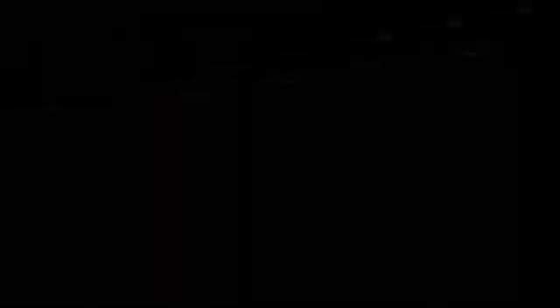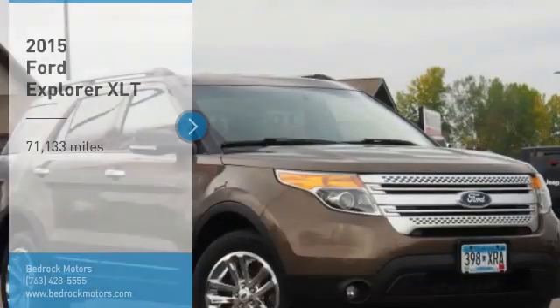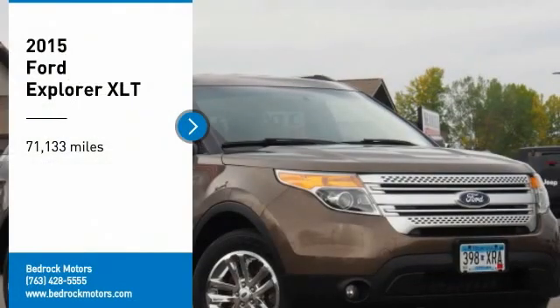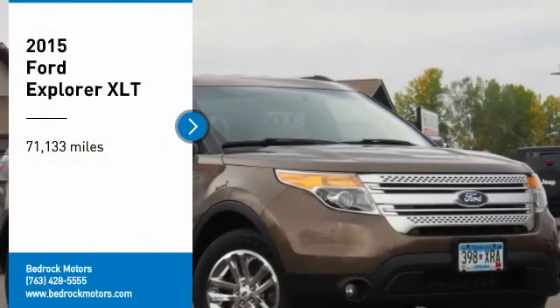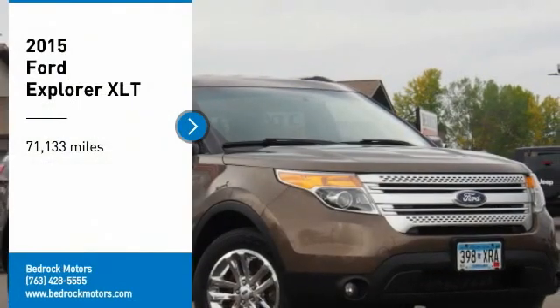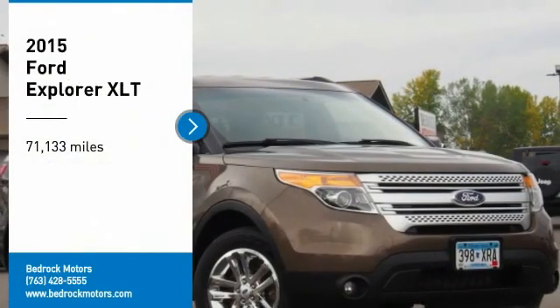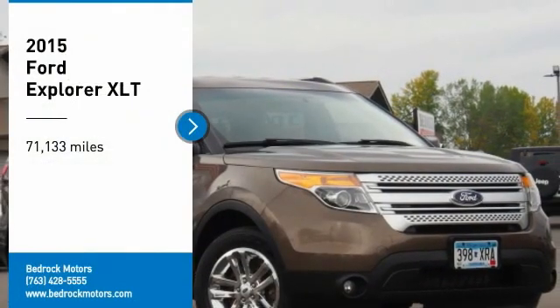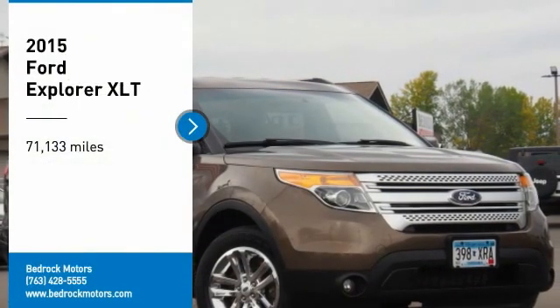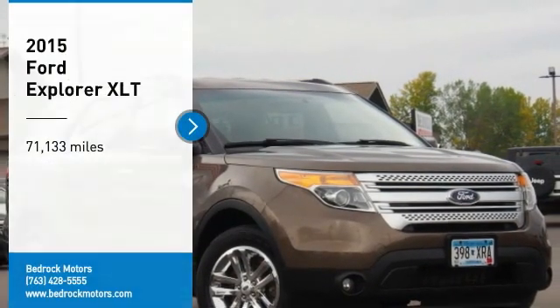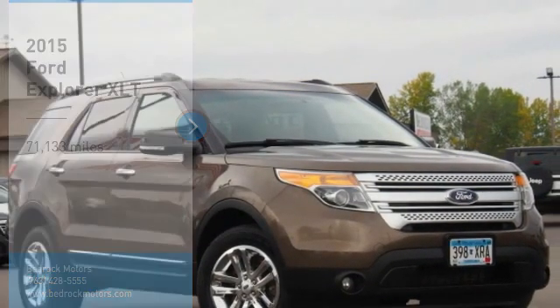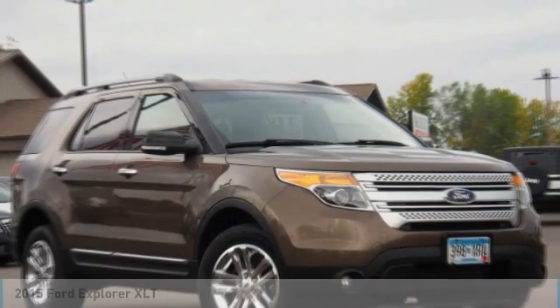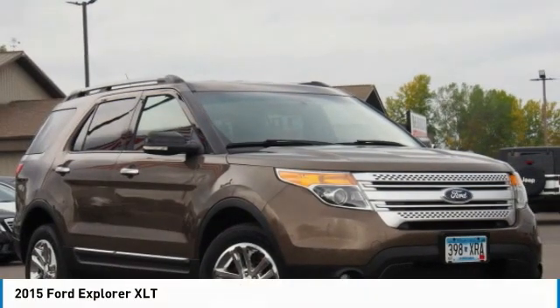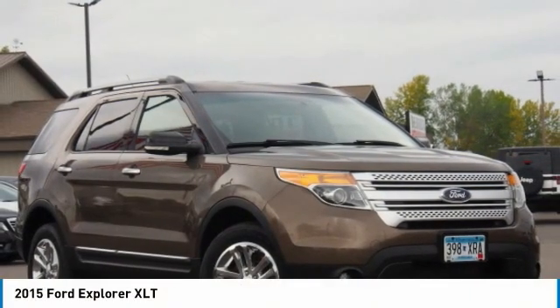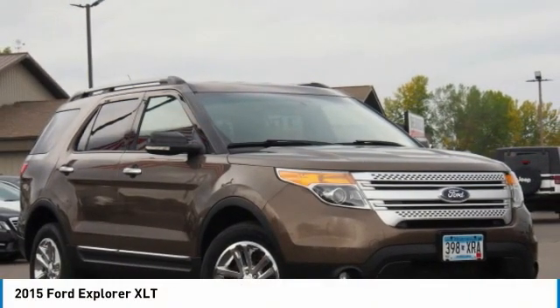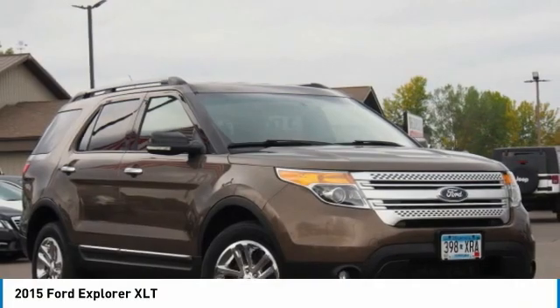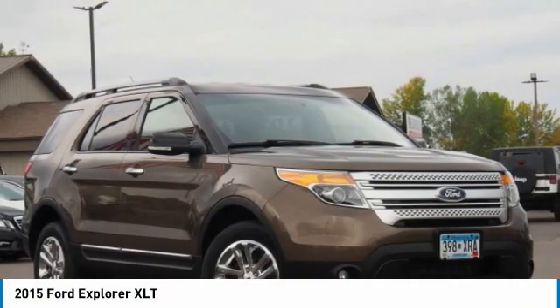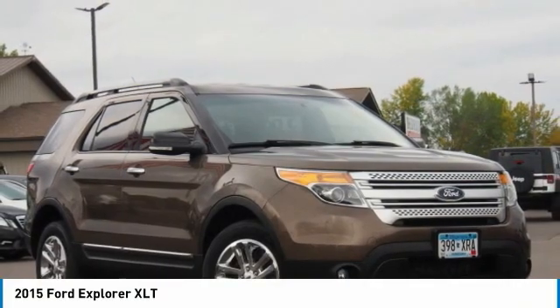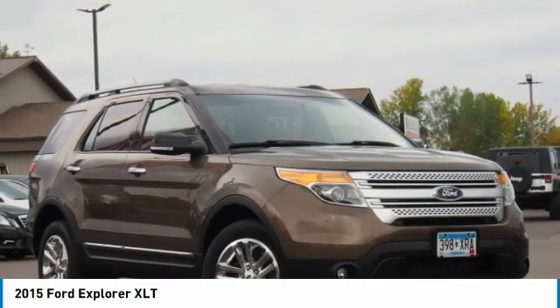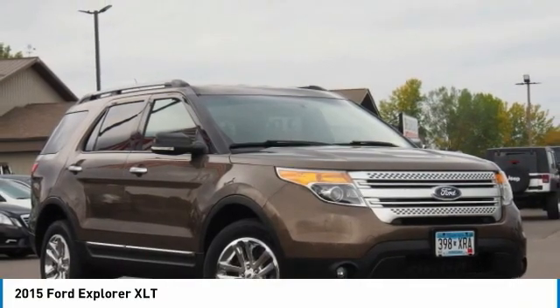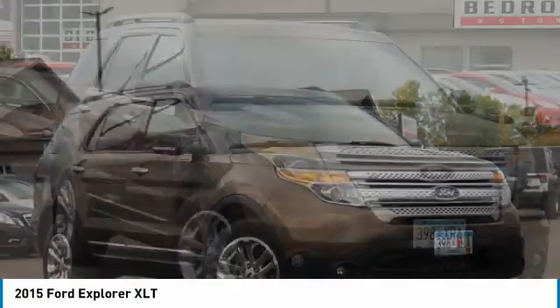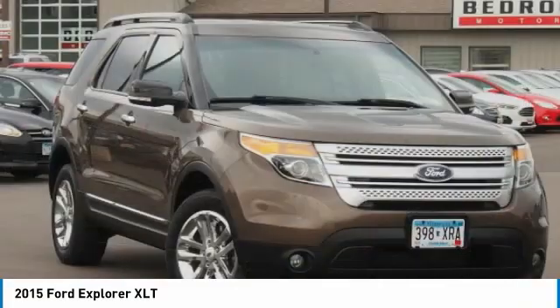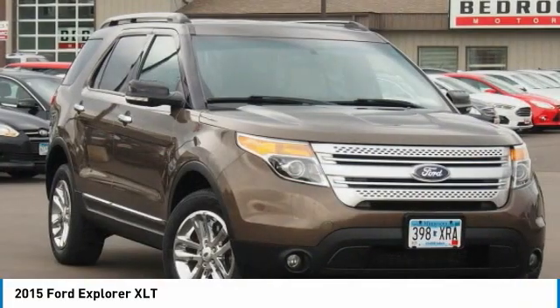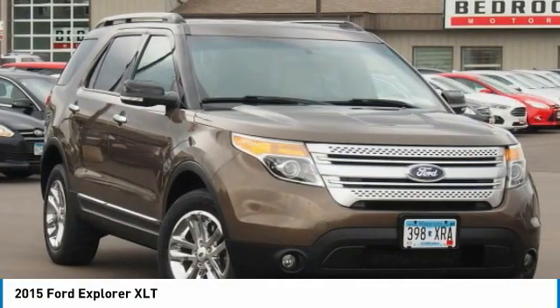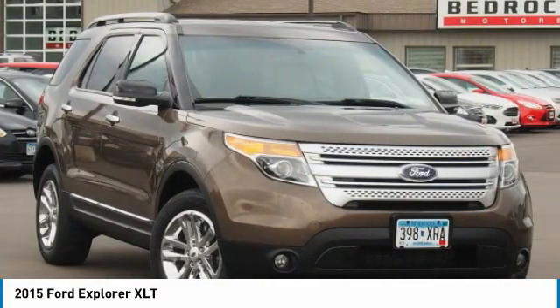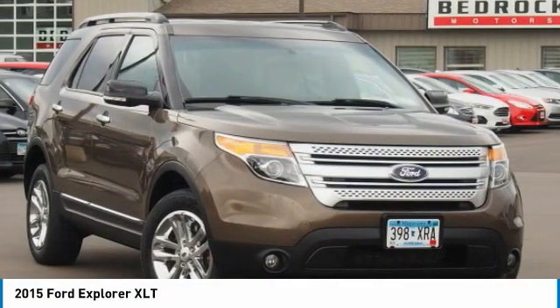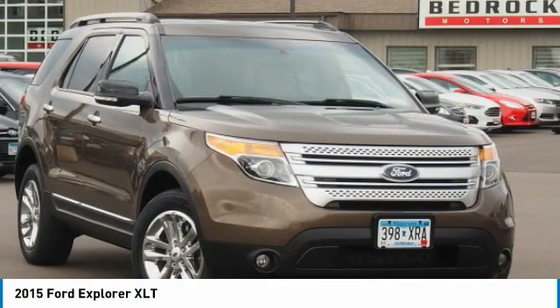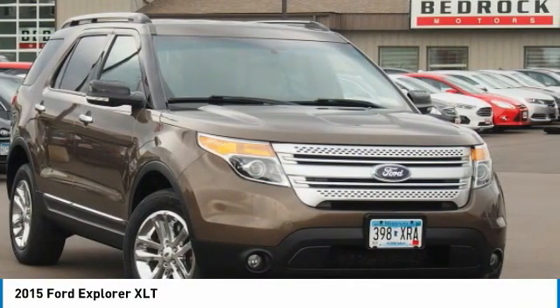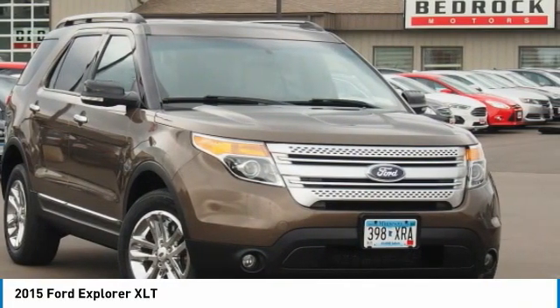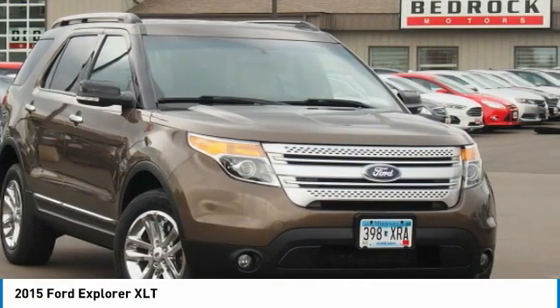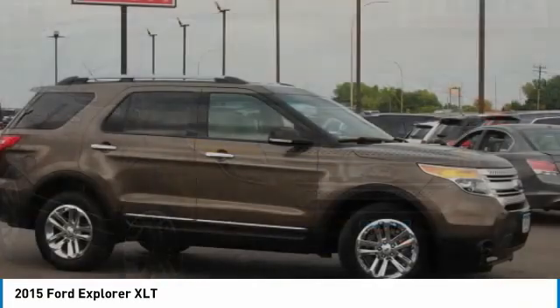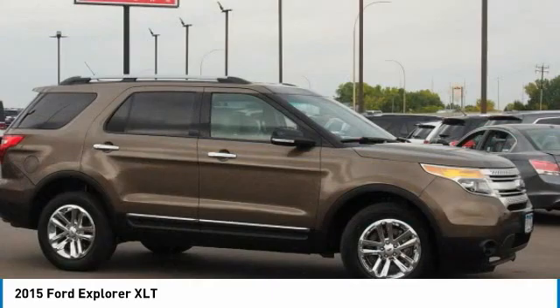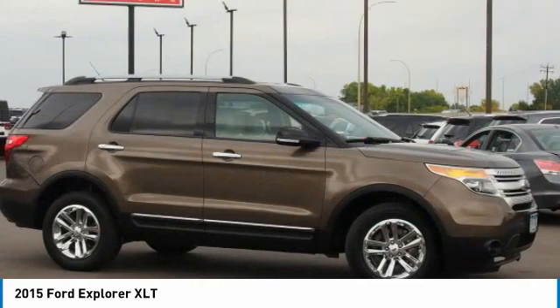Looking for the right vehicle? Check out the 2015 Explorer. You've got a lot of capabilities to explore in a Ford Explorer. Don't underestimate your choices.